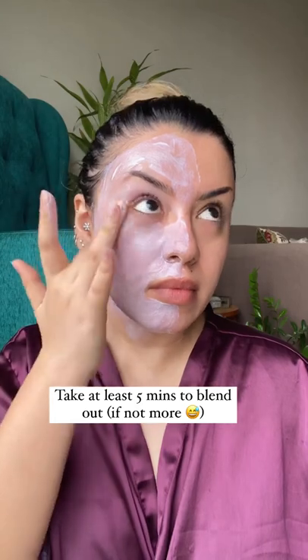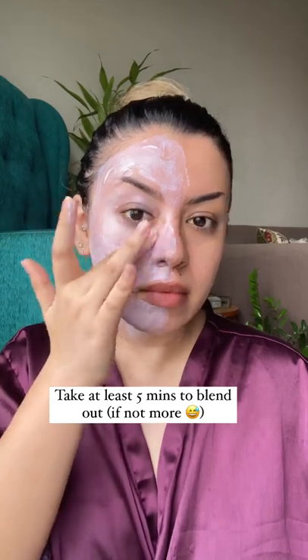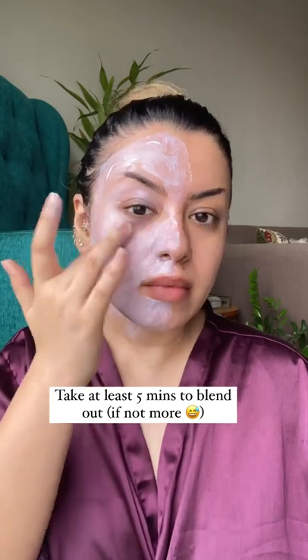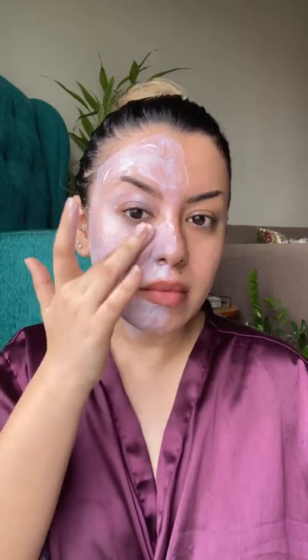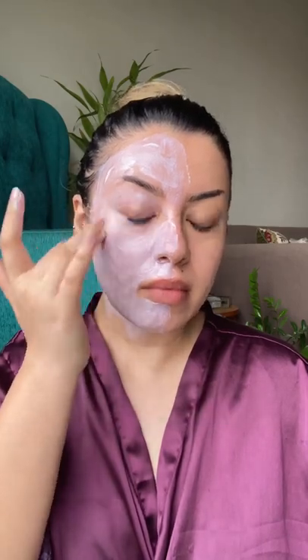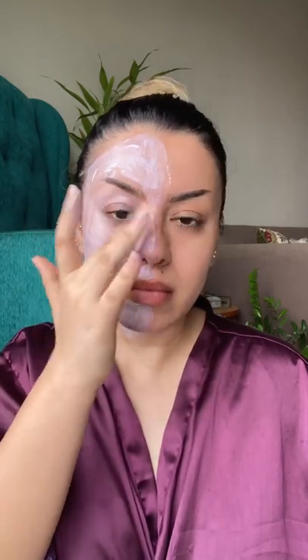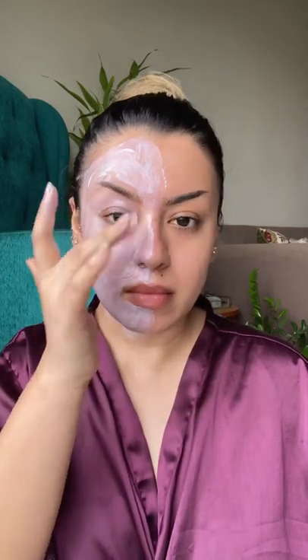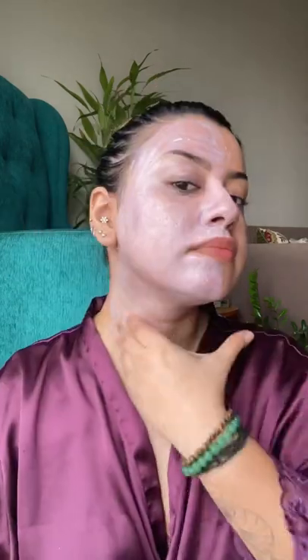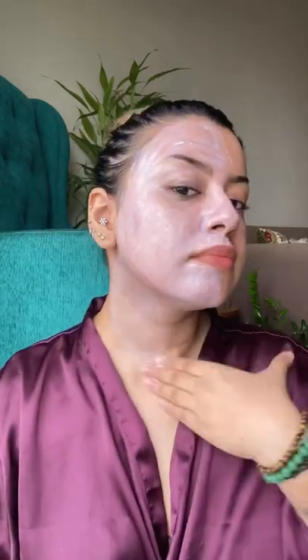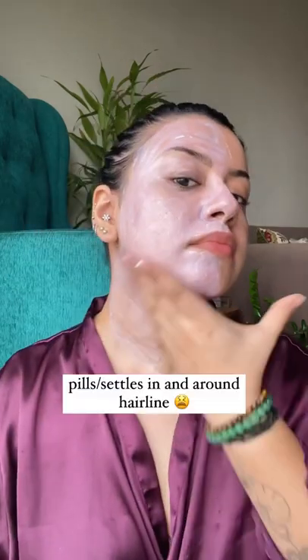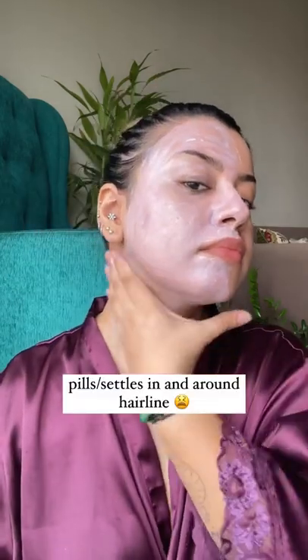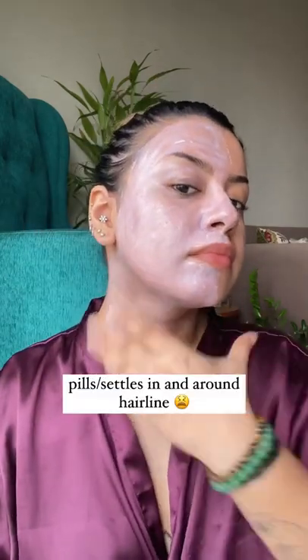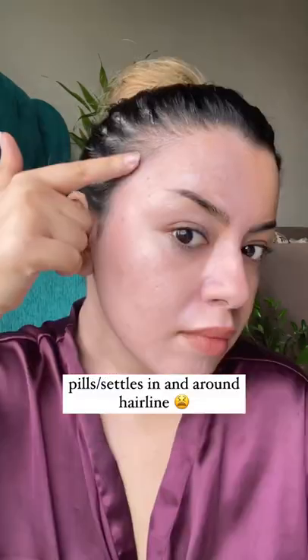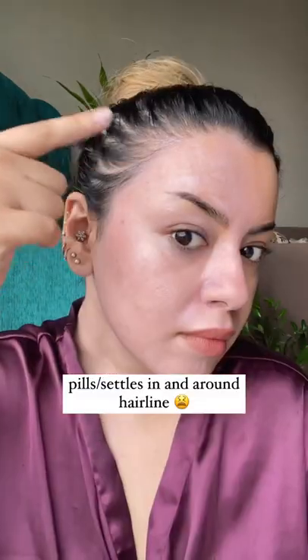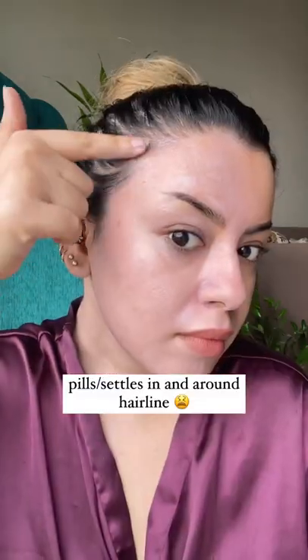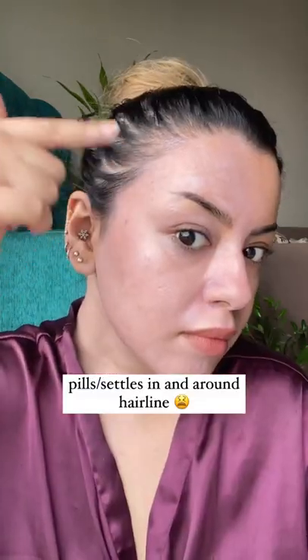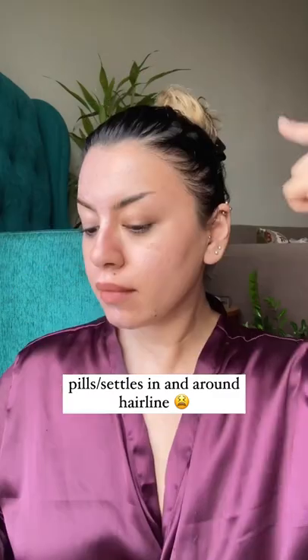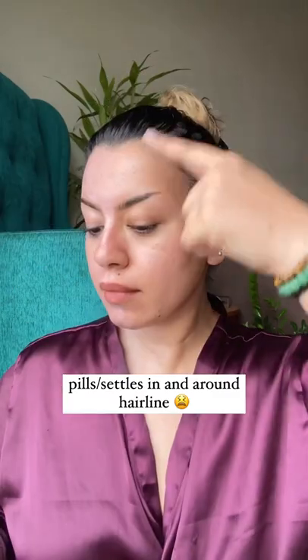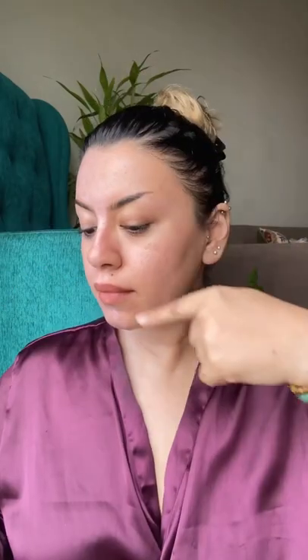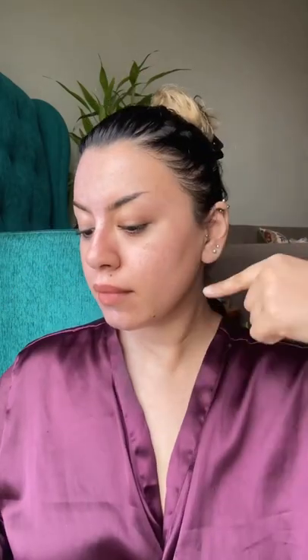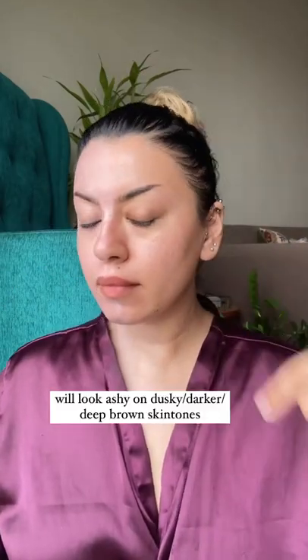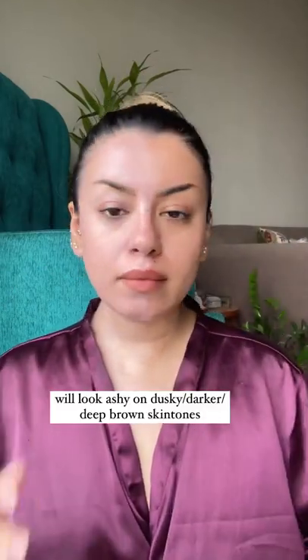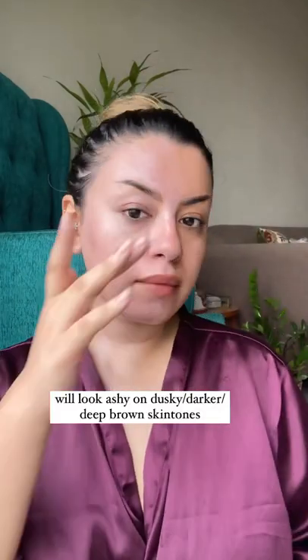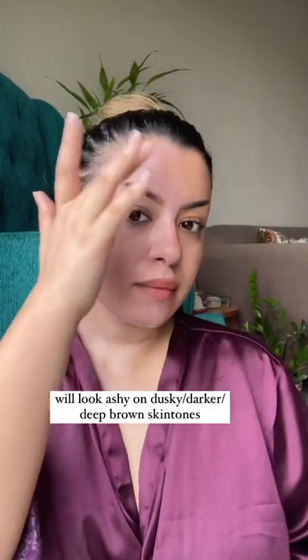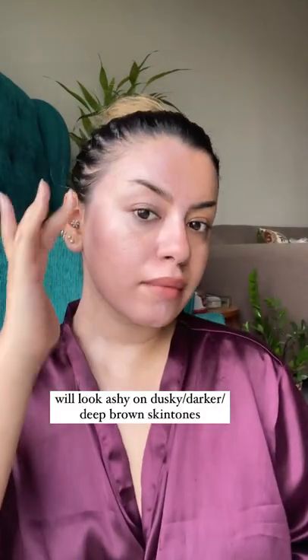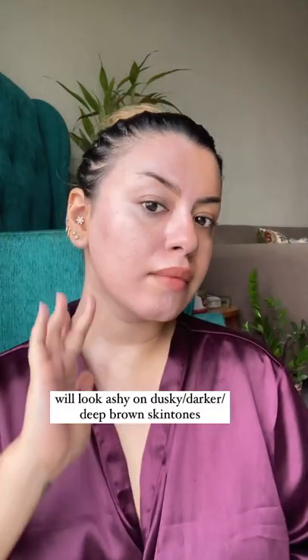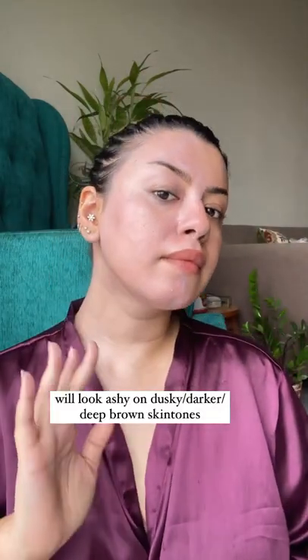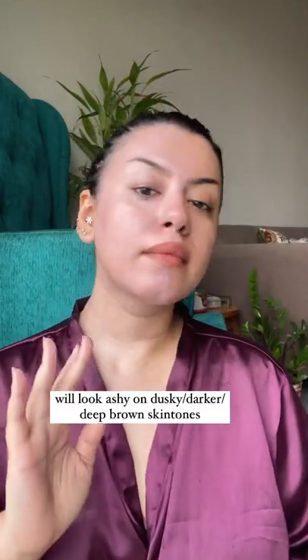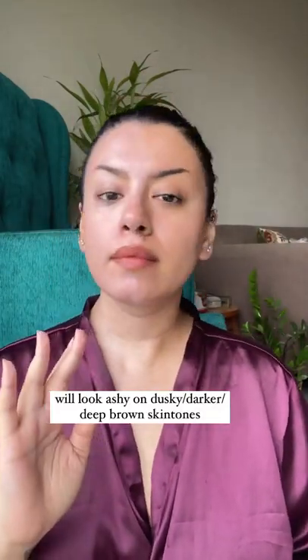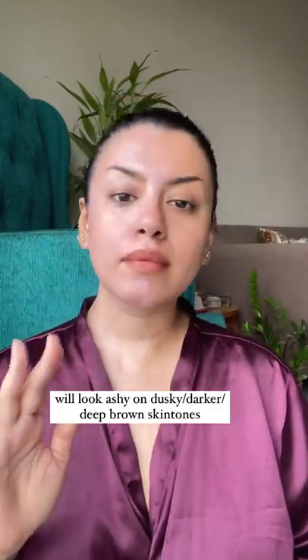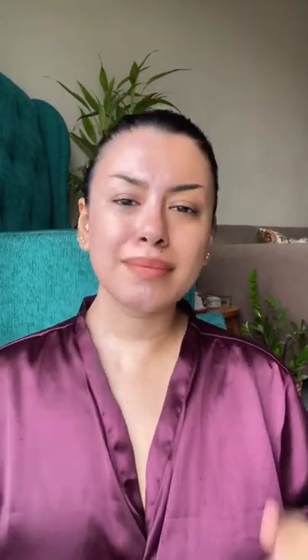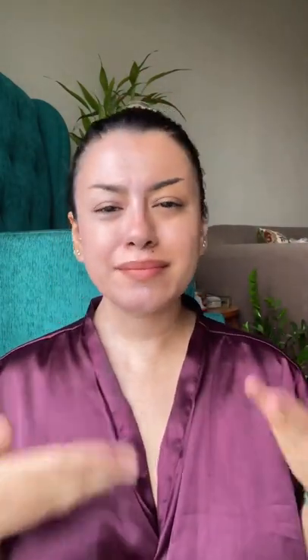Not gonna lie, this works like a really nice glowy base for my makeup. It does settle into the hairline ever so slightly. This is not going to be suitable for darker skin tones because it could look ashy.